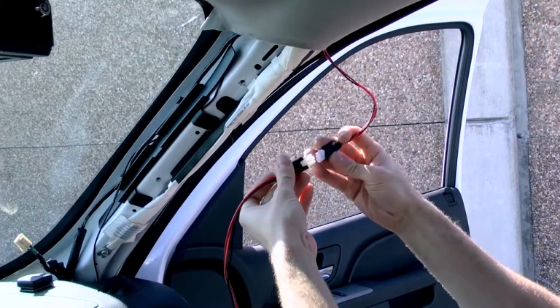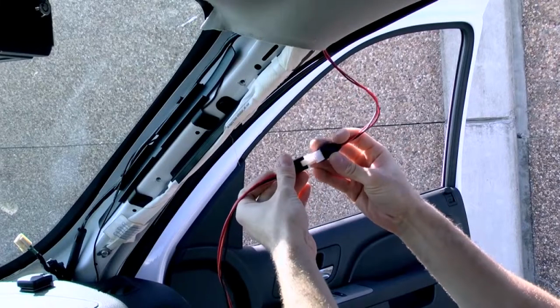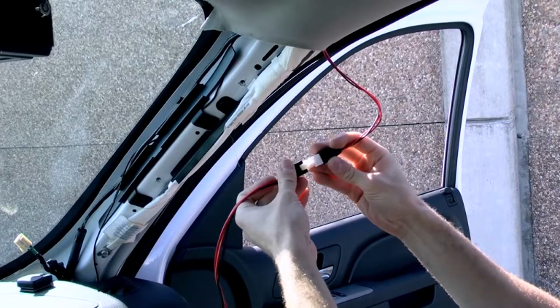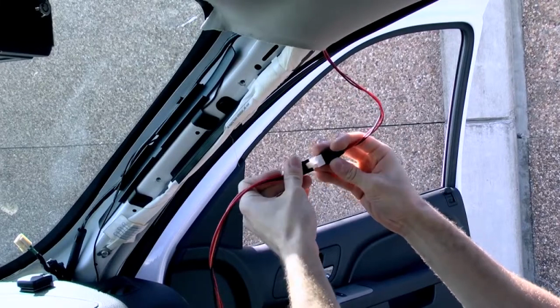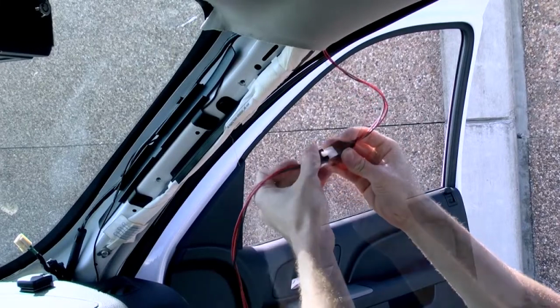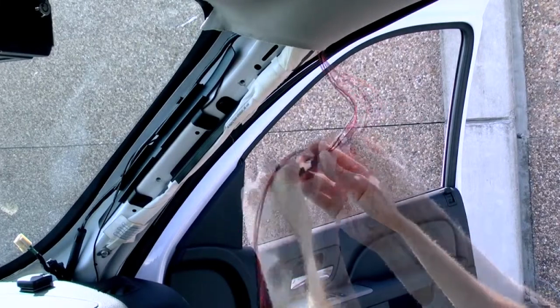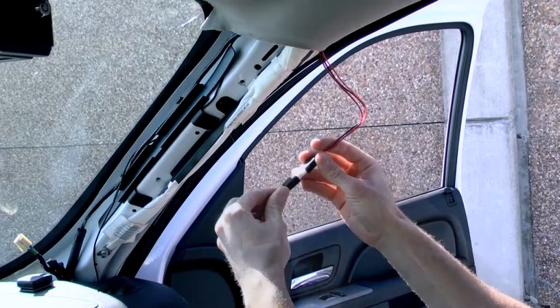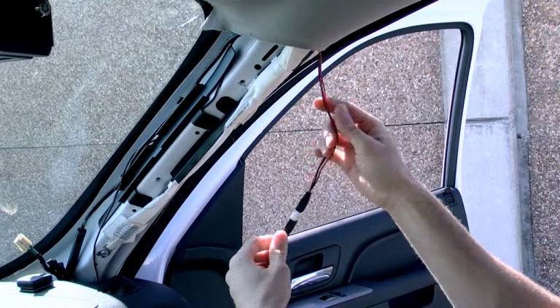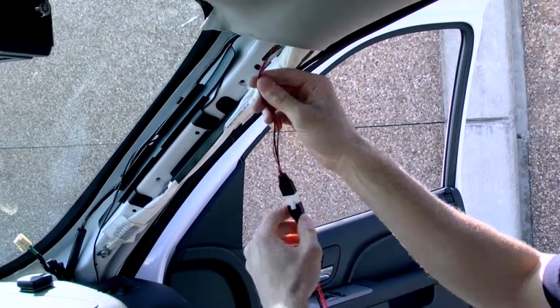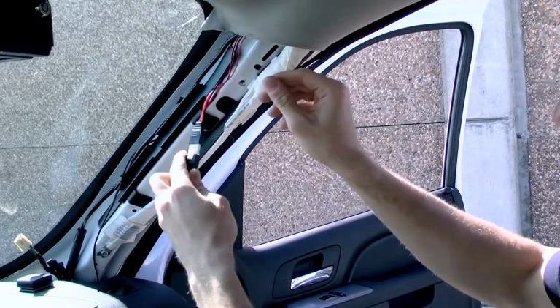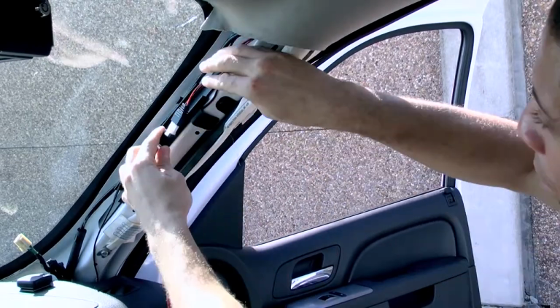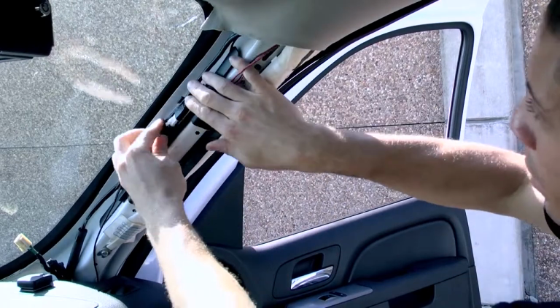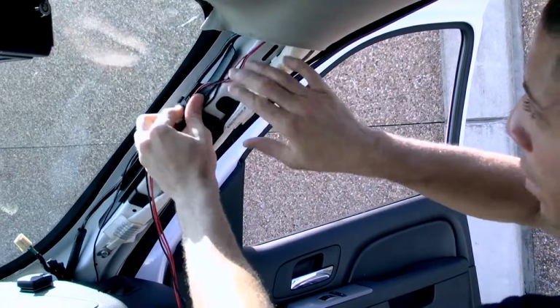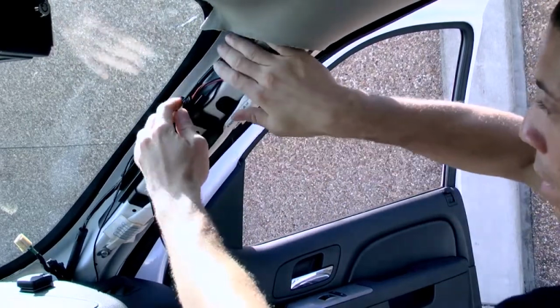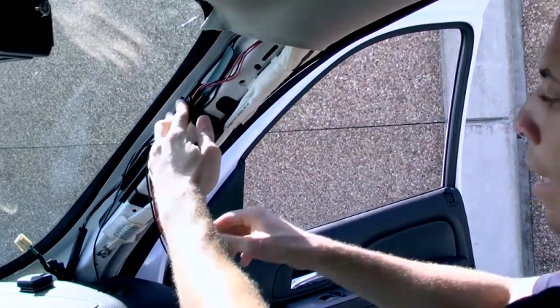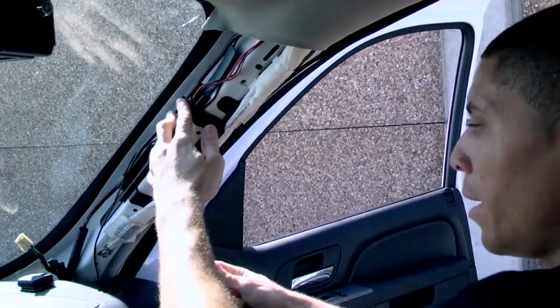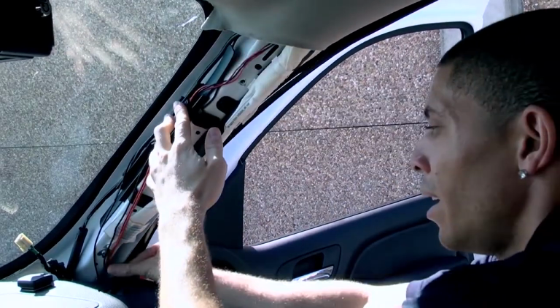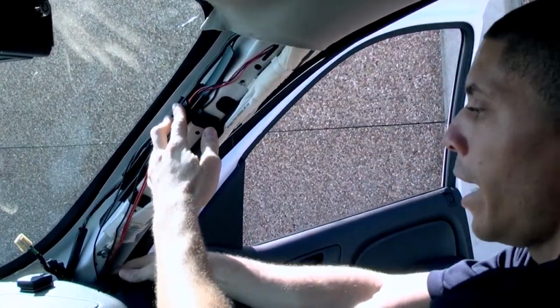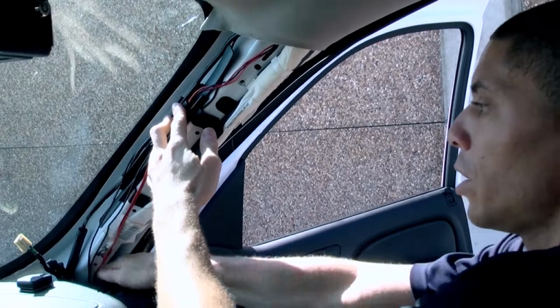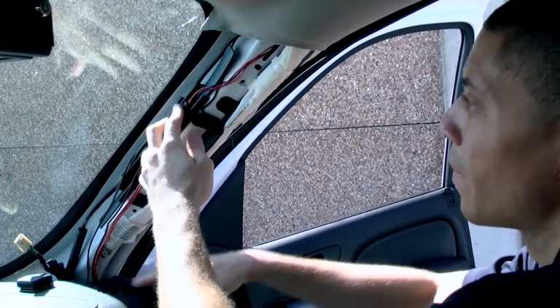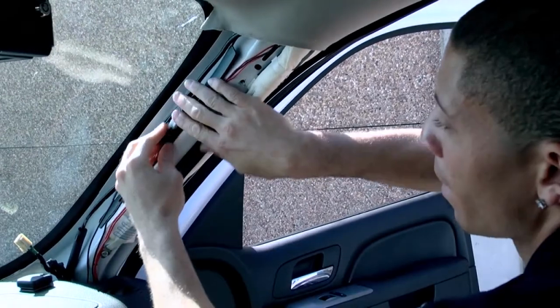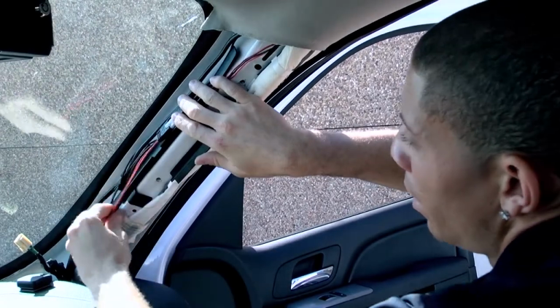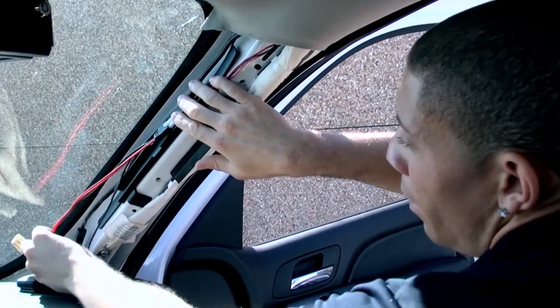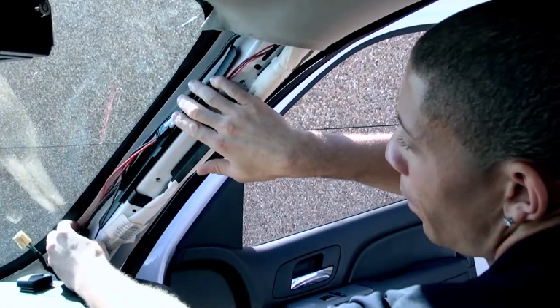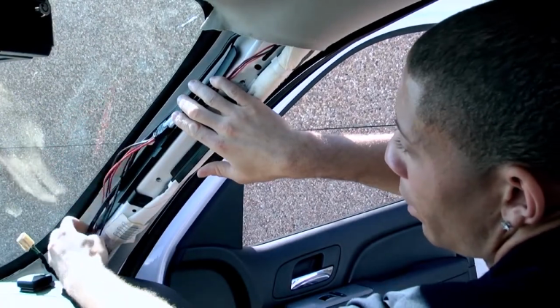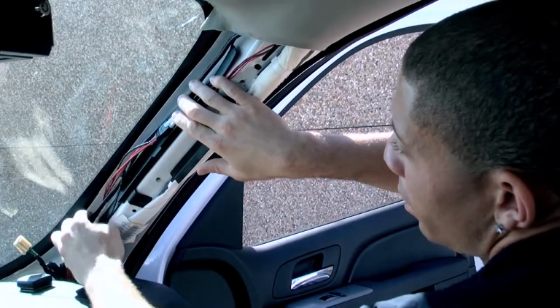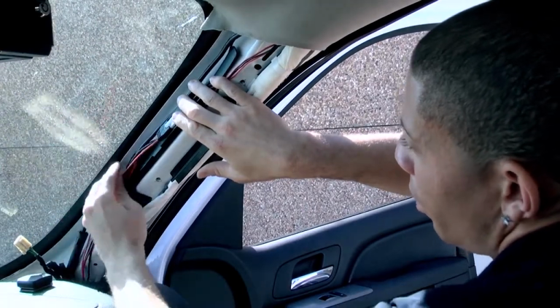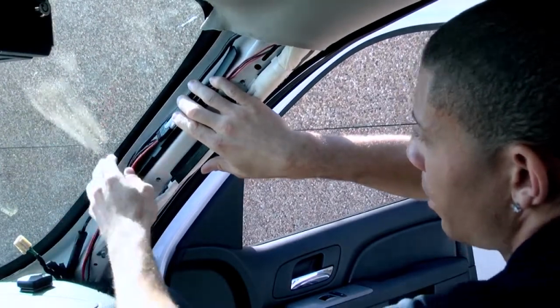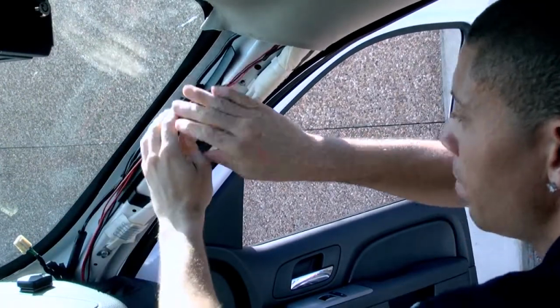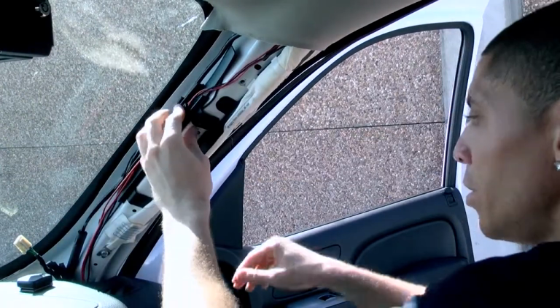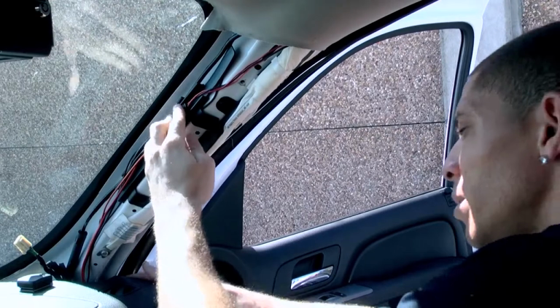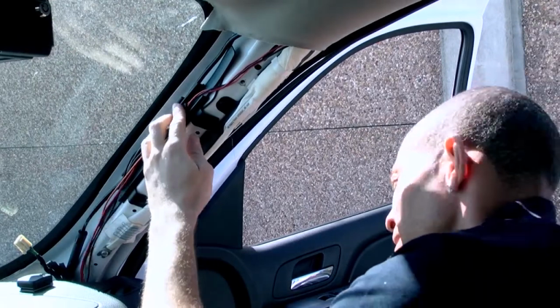Attach the white clip on the power ignition cable to the corresponding clip on the breakout cable. If no other connections are needed, tuck the cables out of the way of the side curtain airbag, and return the A-pillar and the weatherstripping.